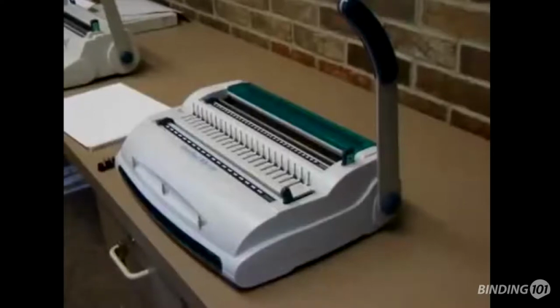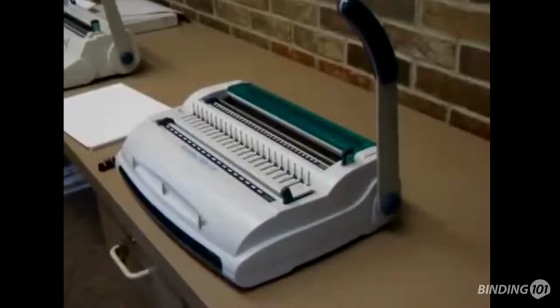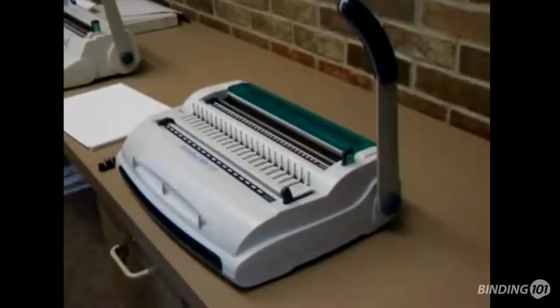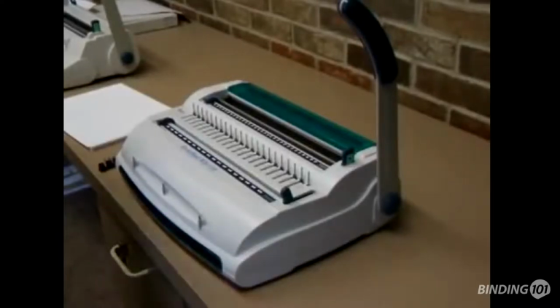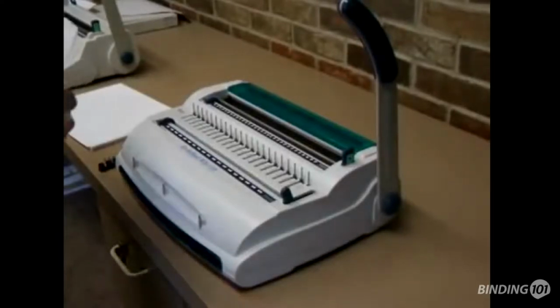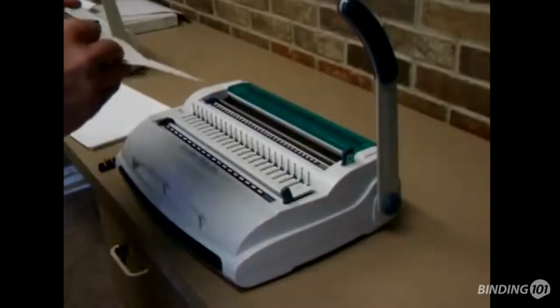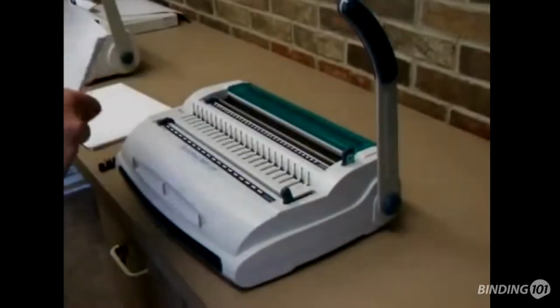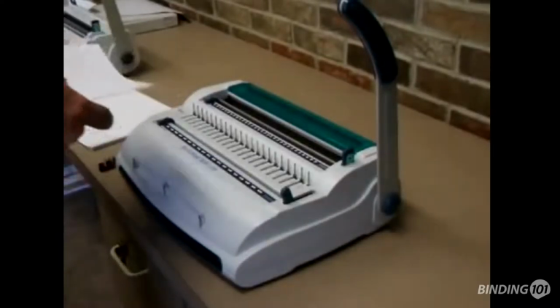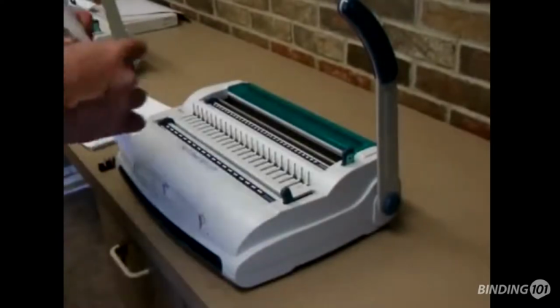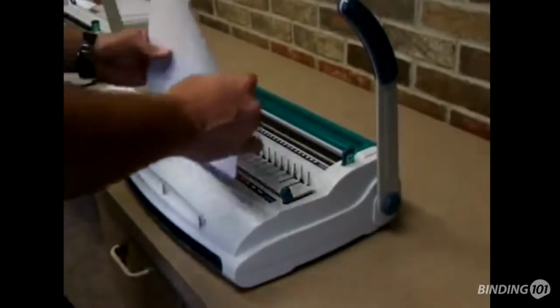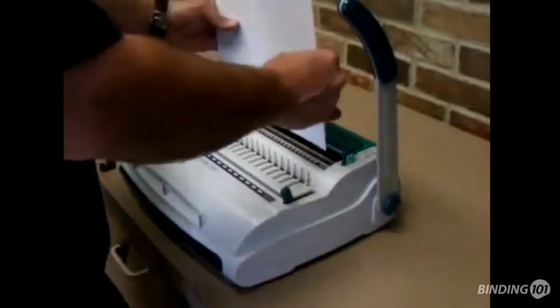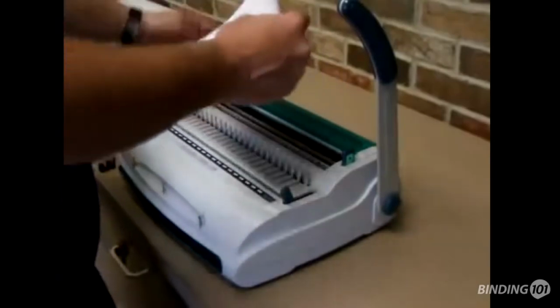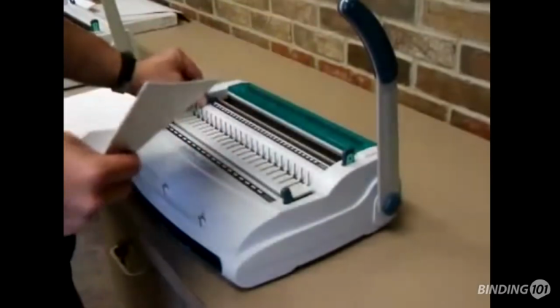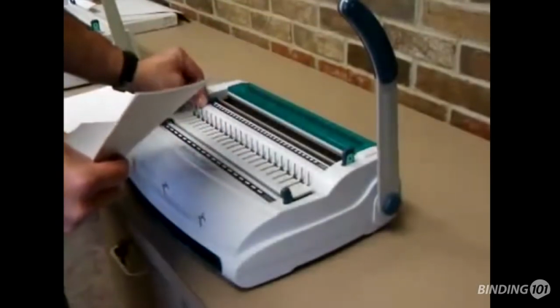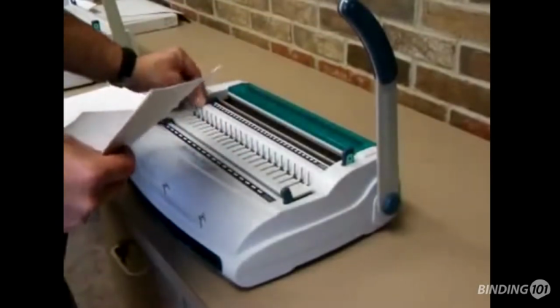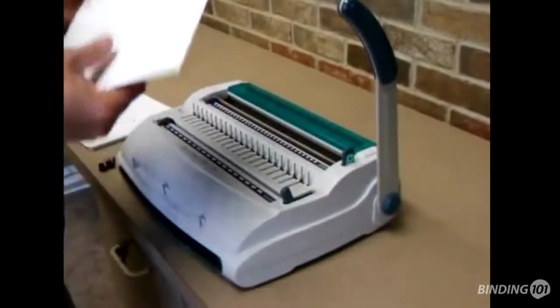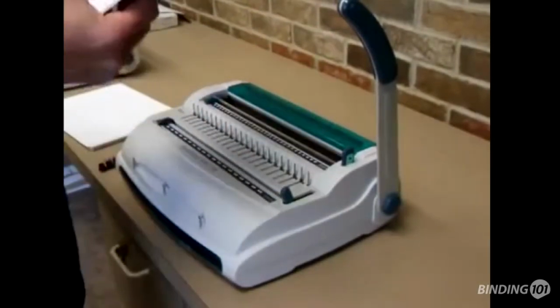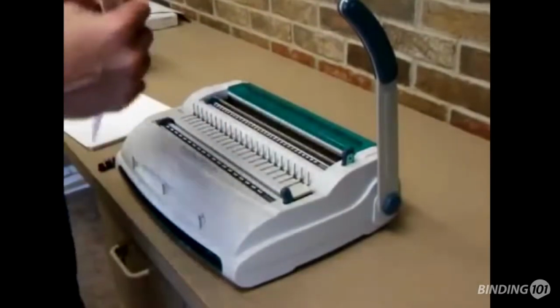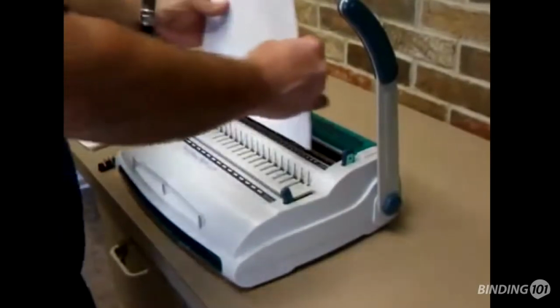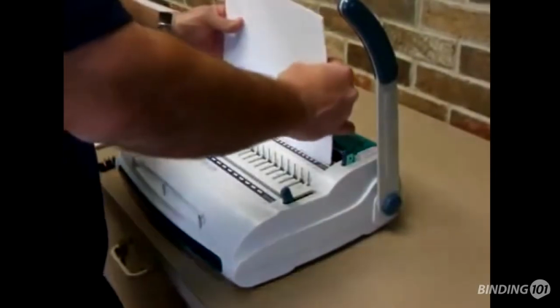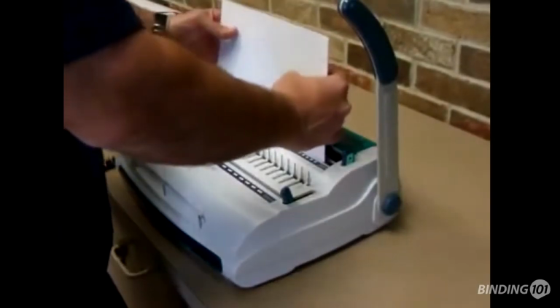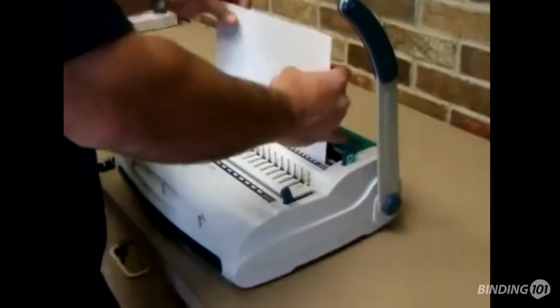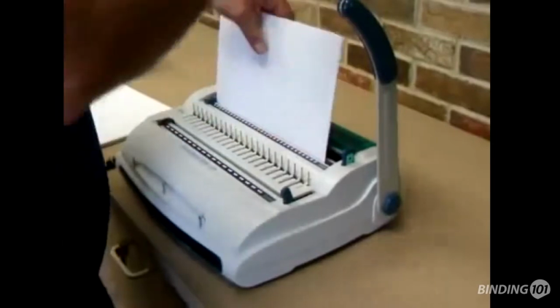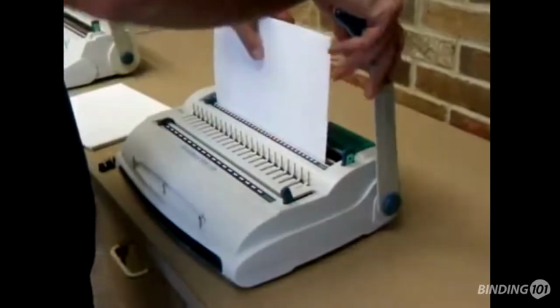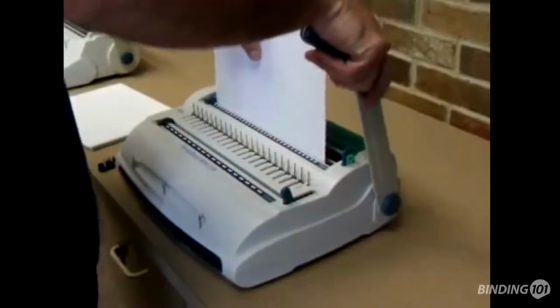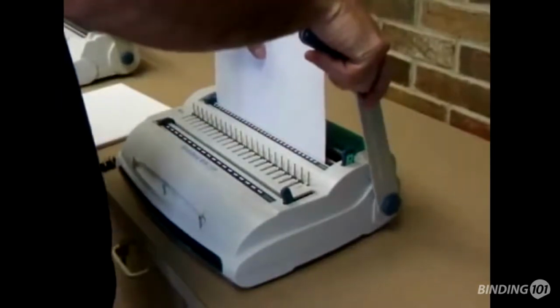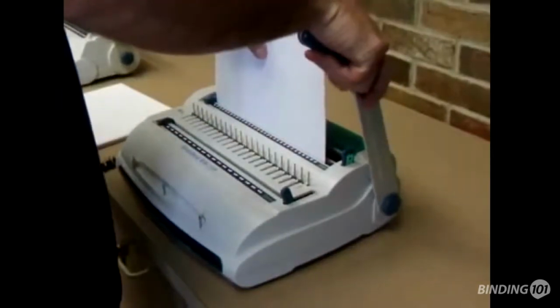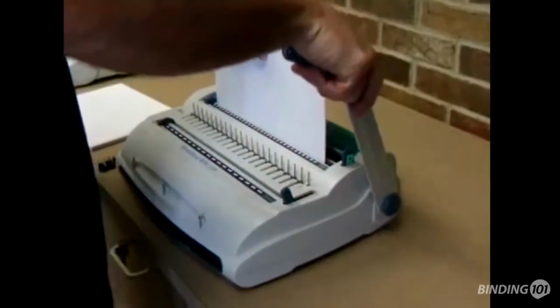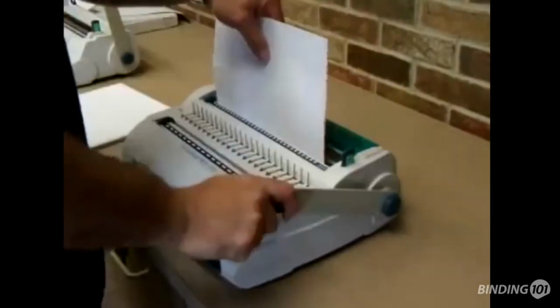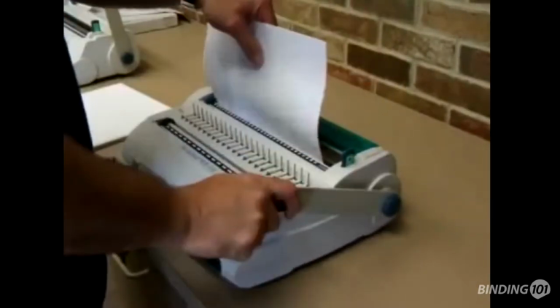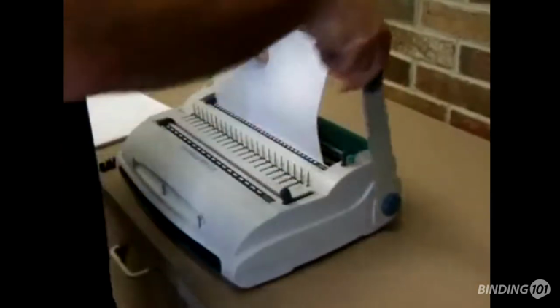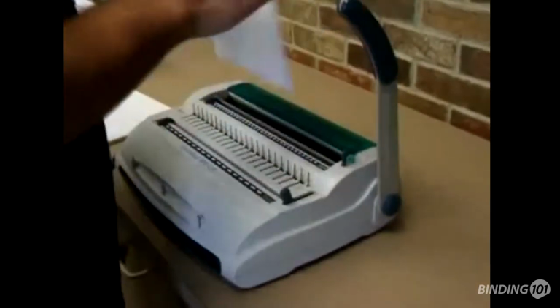Here's the demo for the CircleBind WB110. I'm going to show you the wire first. I set the margin guide to LTR for letter. Drop the paper in the slot for wire — 3-1-Wire — pull down the handle.